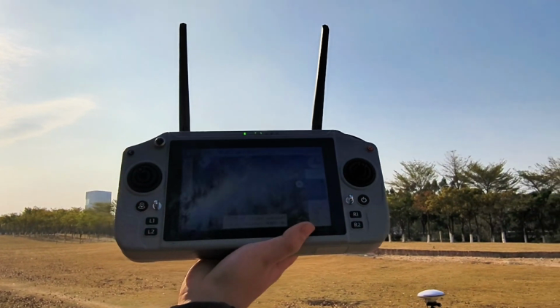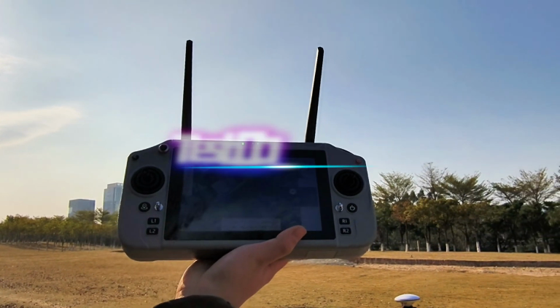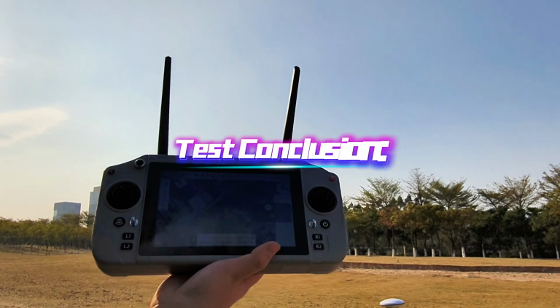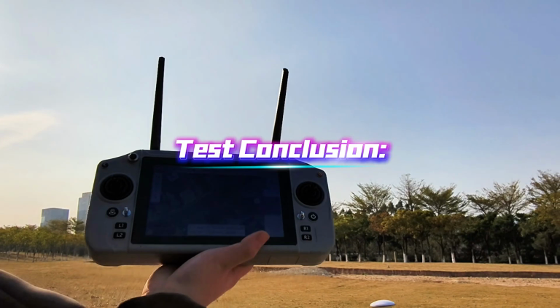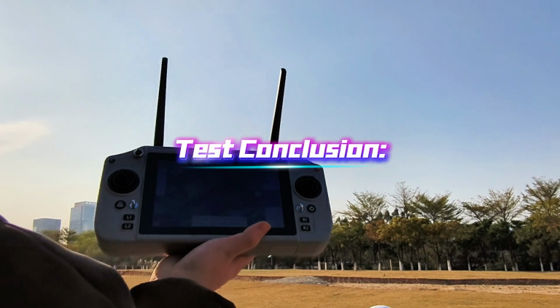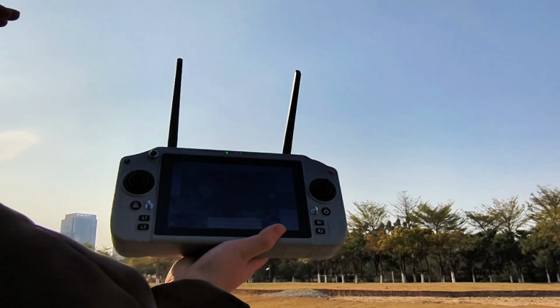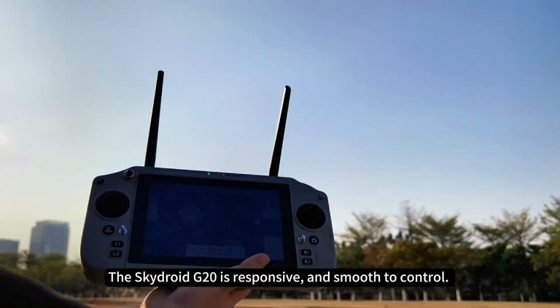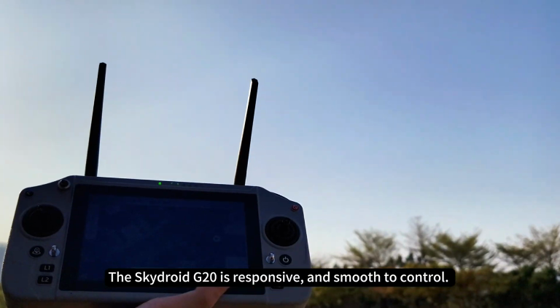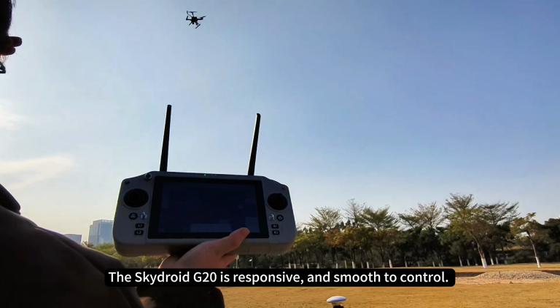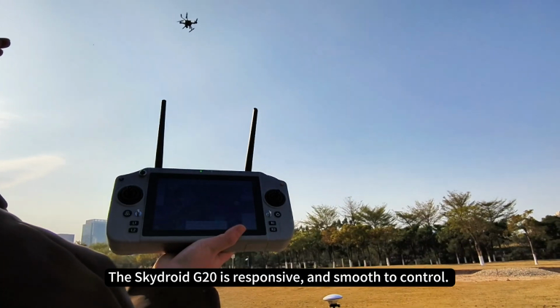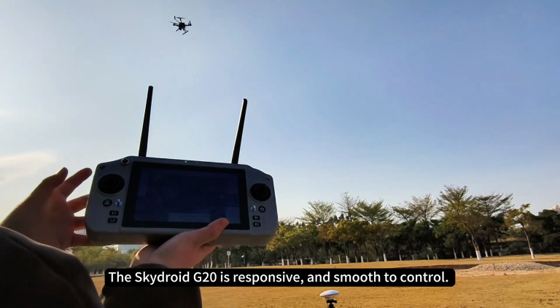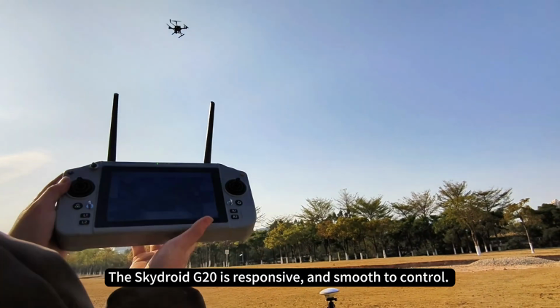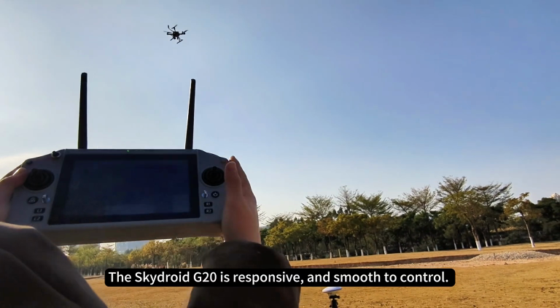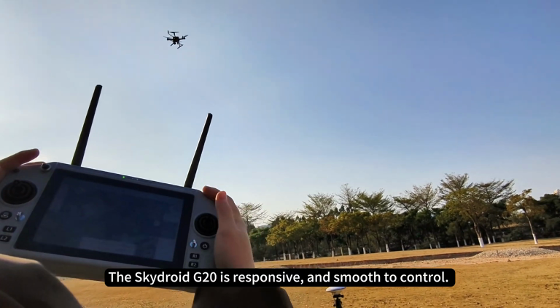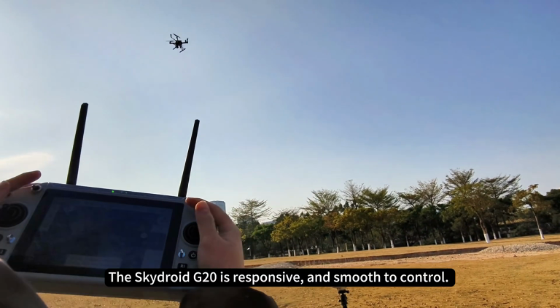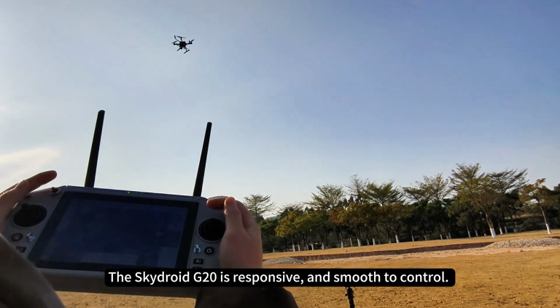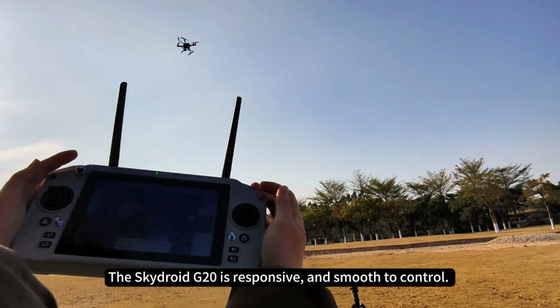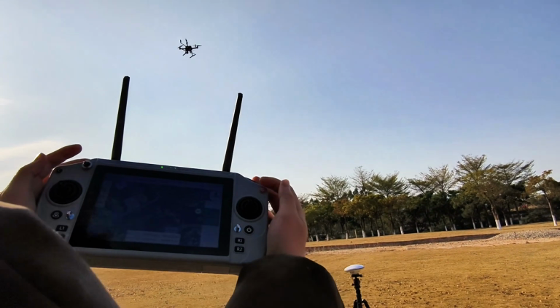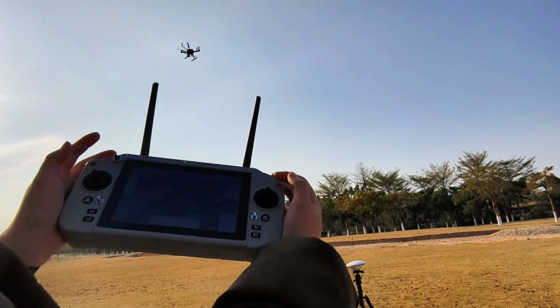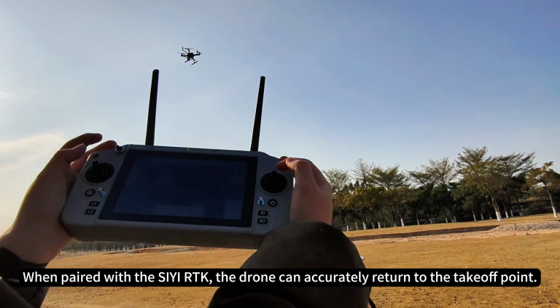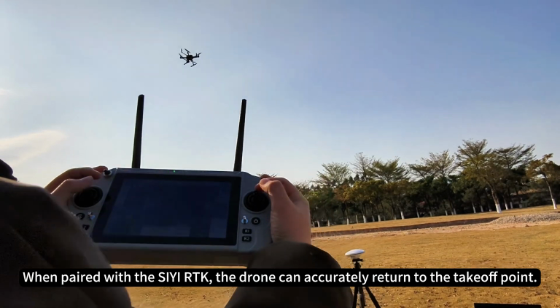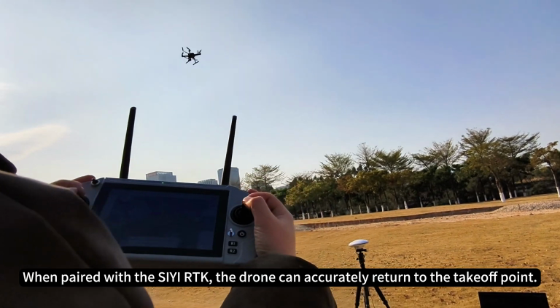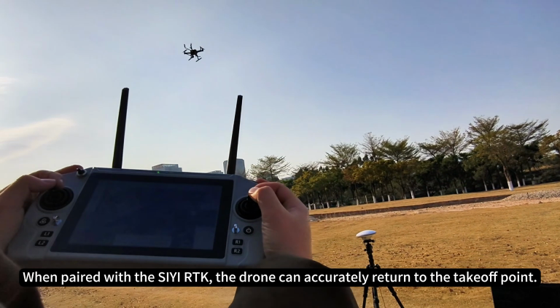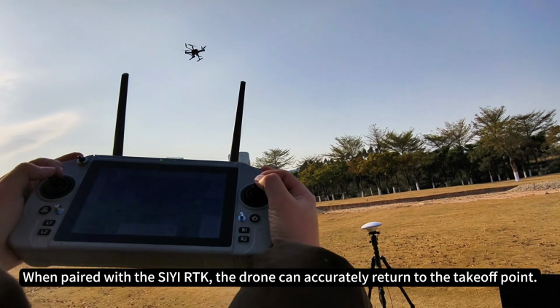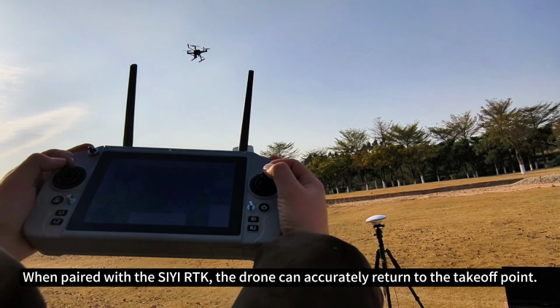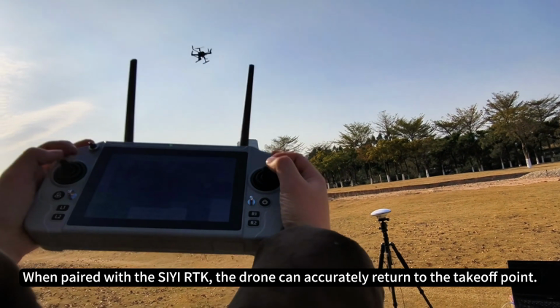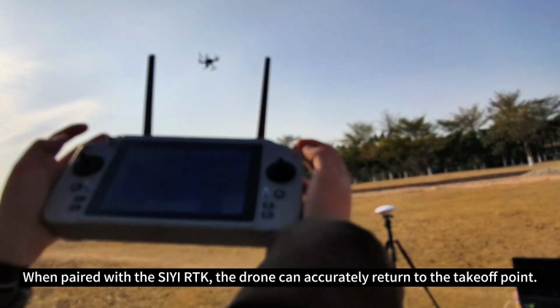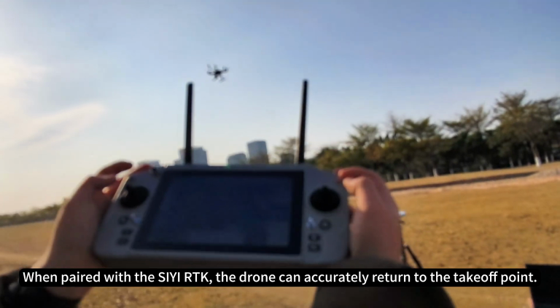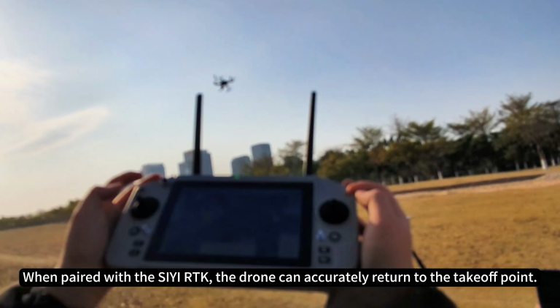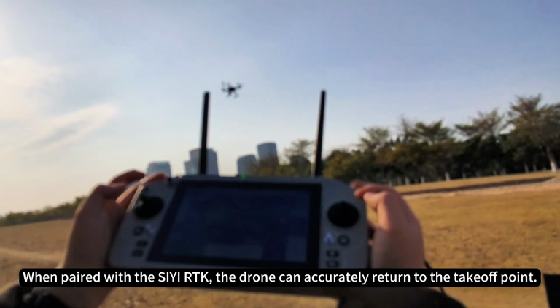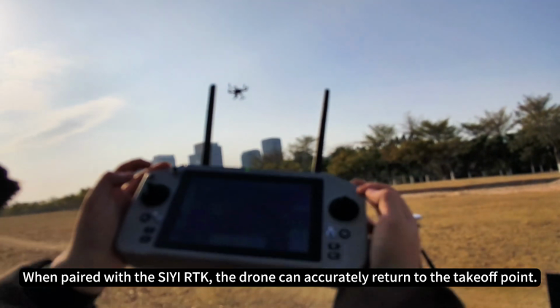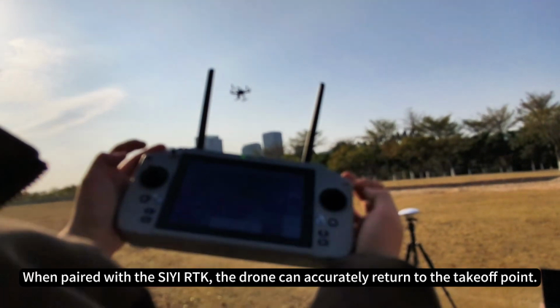Test conclusion: the SkyDroid G20 is responsive and smooth to control. When paired with the CRTK, the drone can accurately return to the takeoff point.